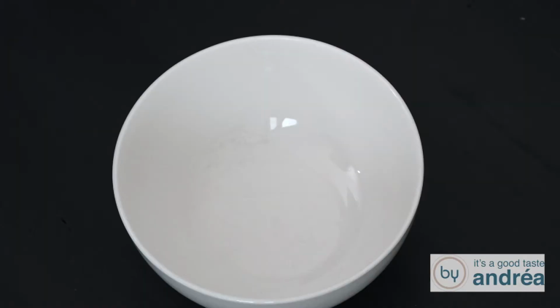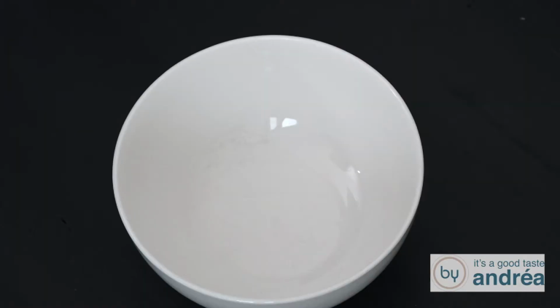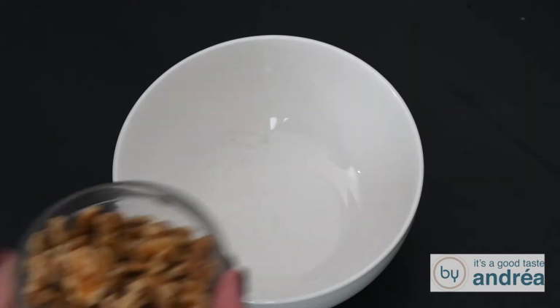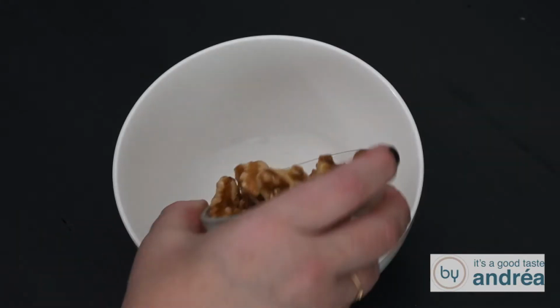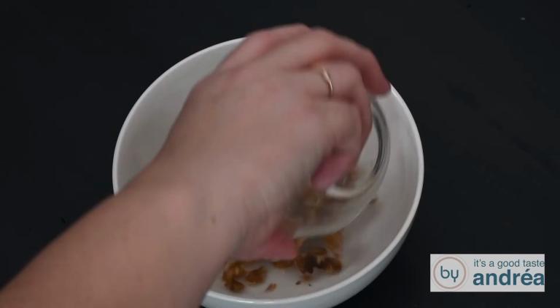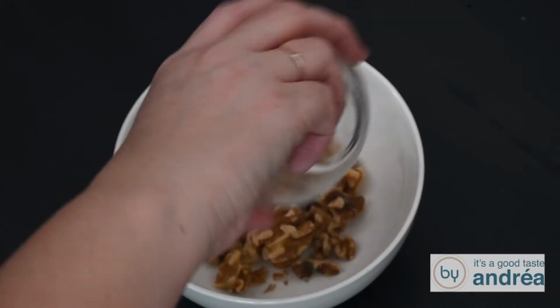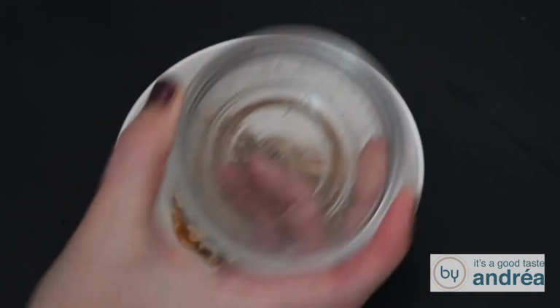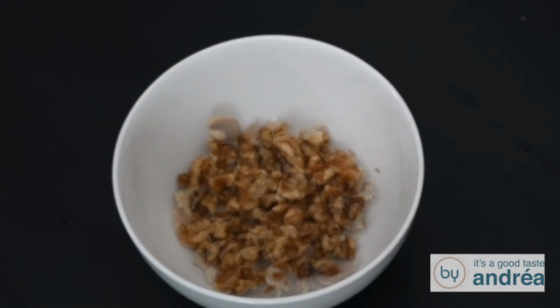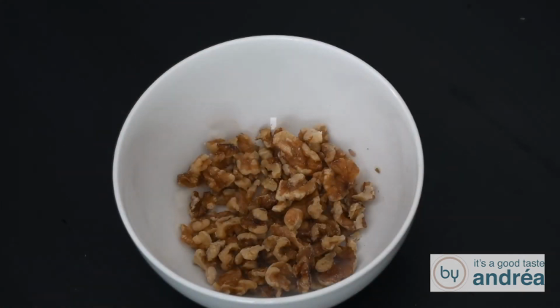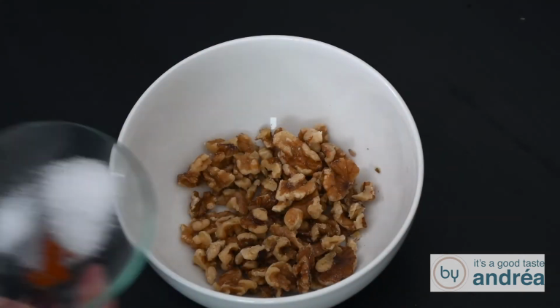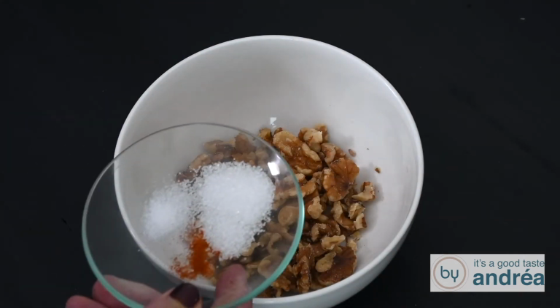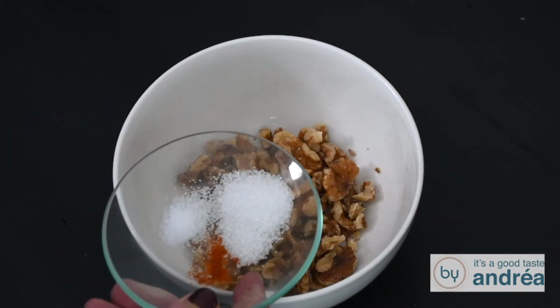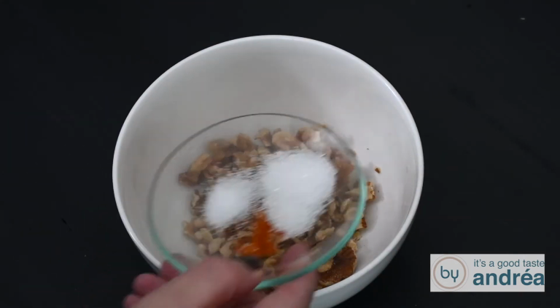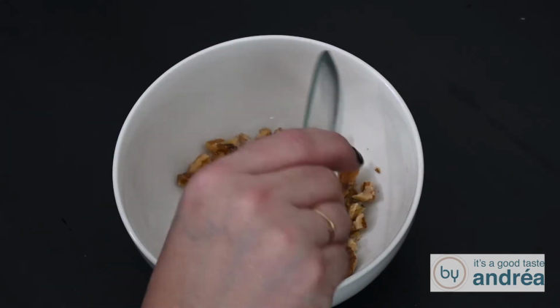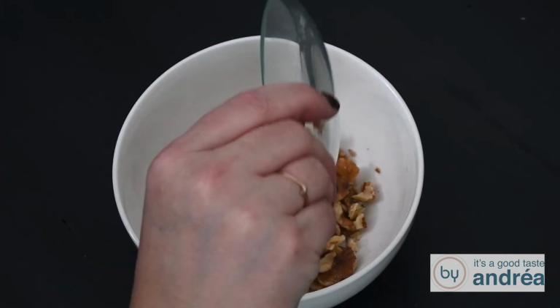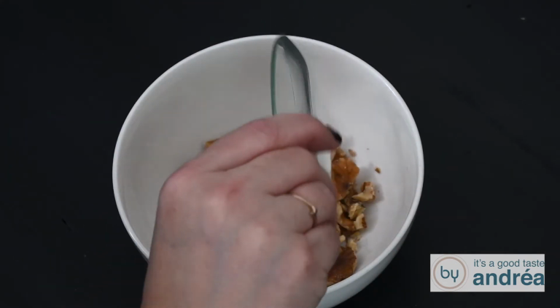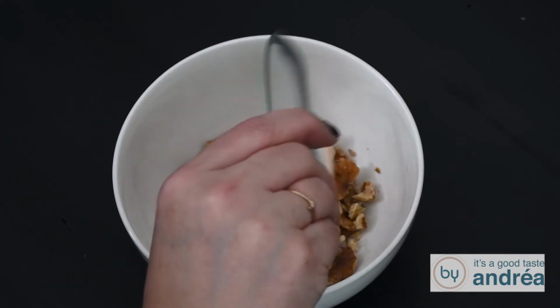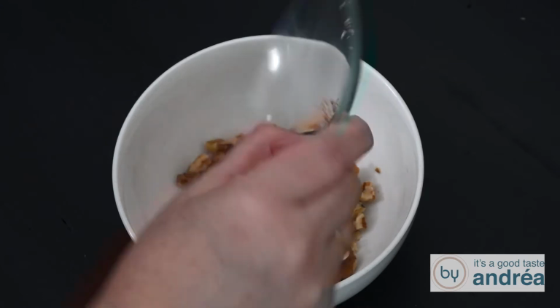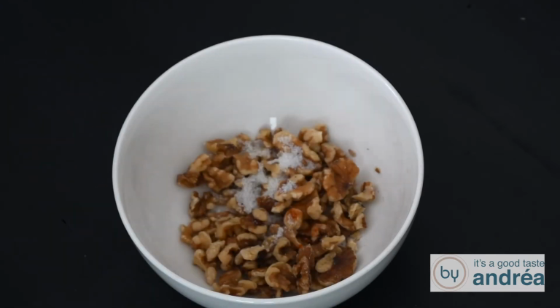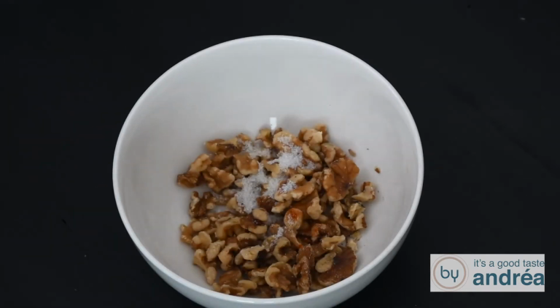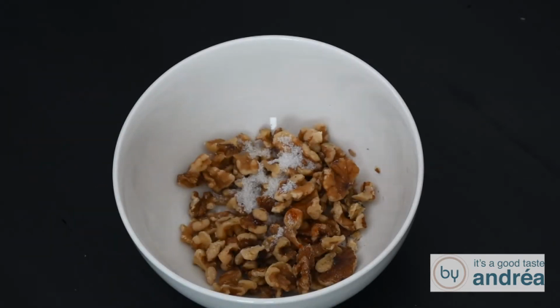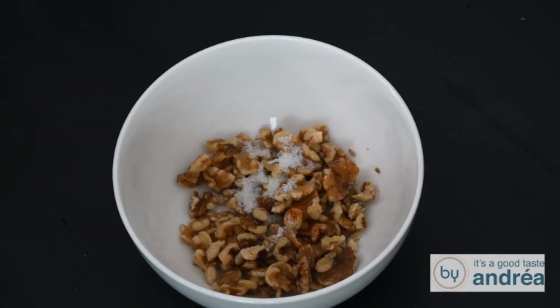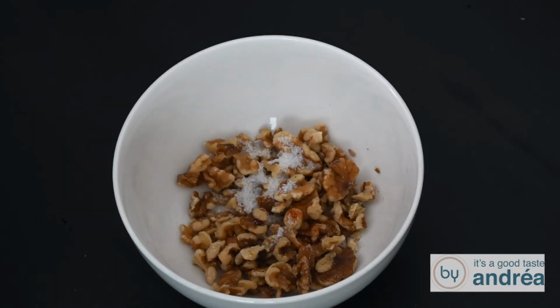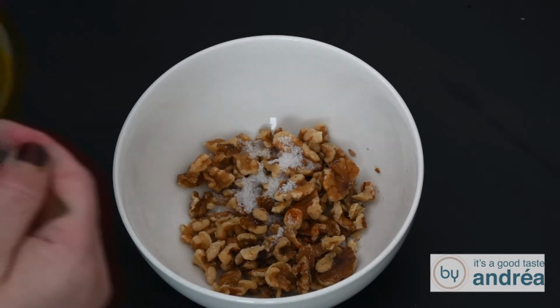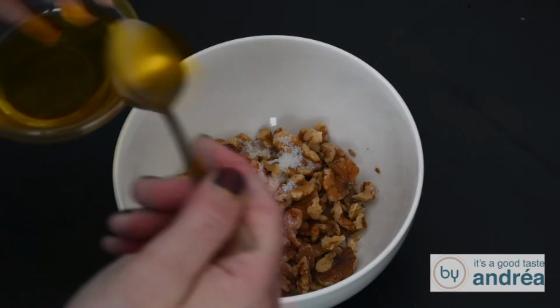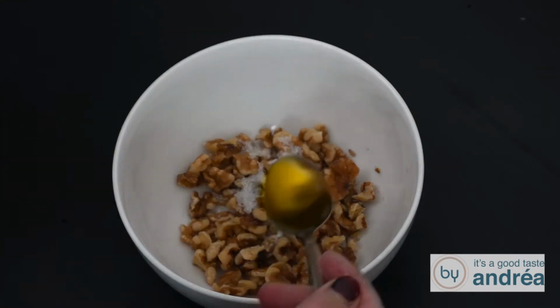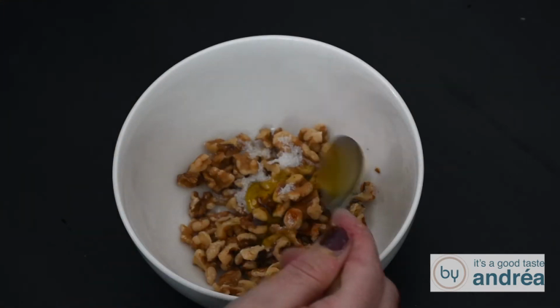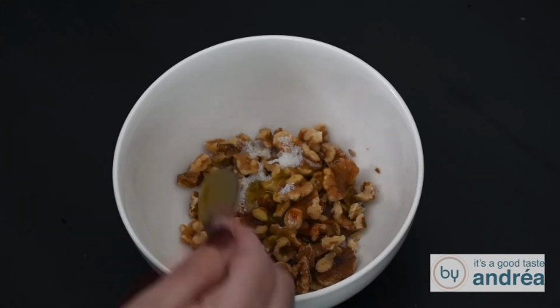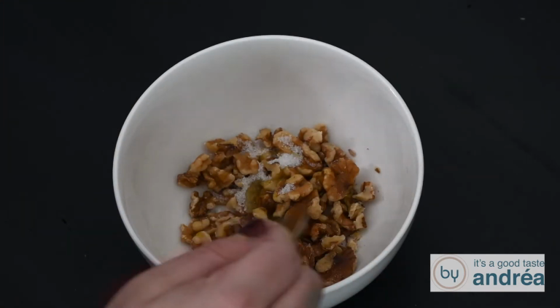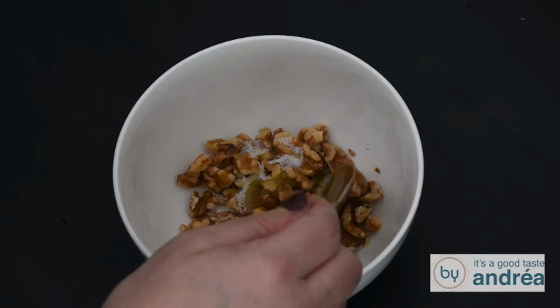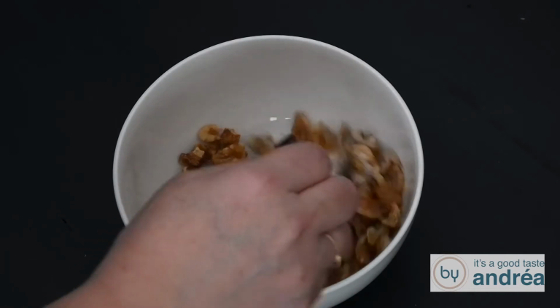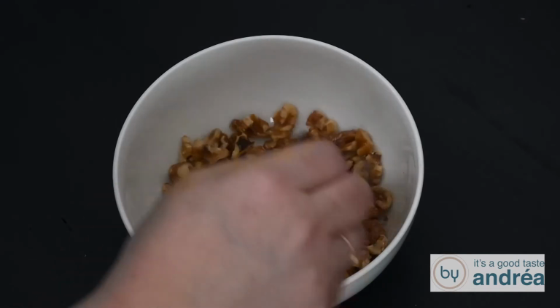Preheat the oven to 350 degrees Fahrenheit or 180 degrees Celsius. Mix the walnuts, the sugar, chili pepper, salt, and one teaspoon of olive oil.